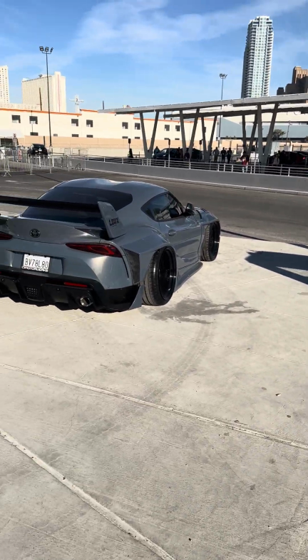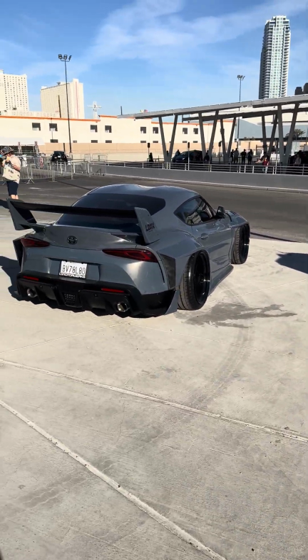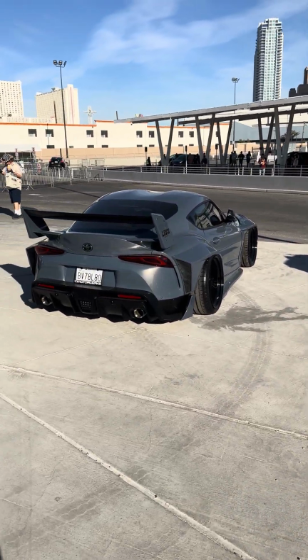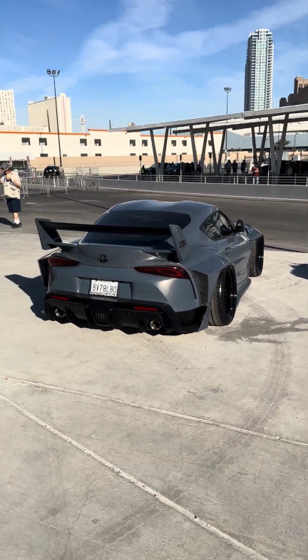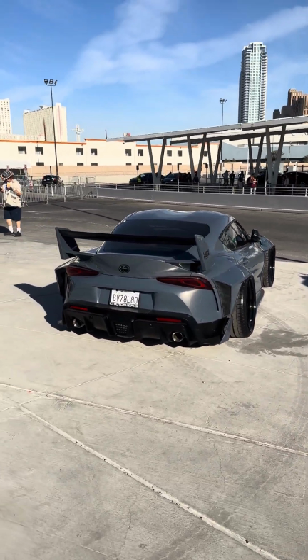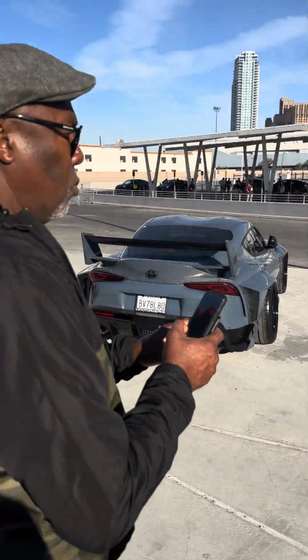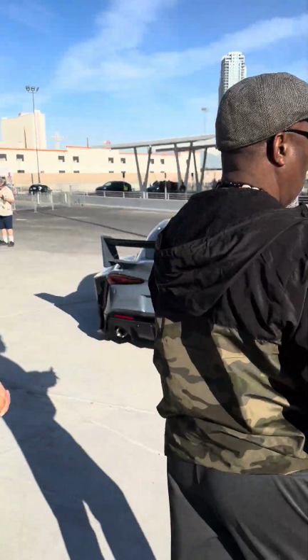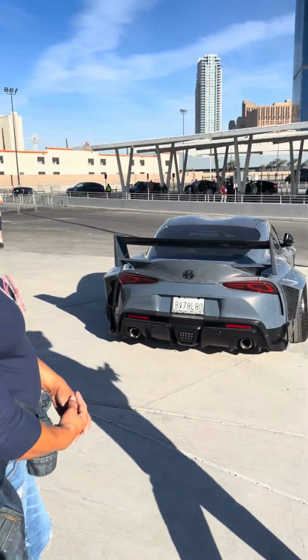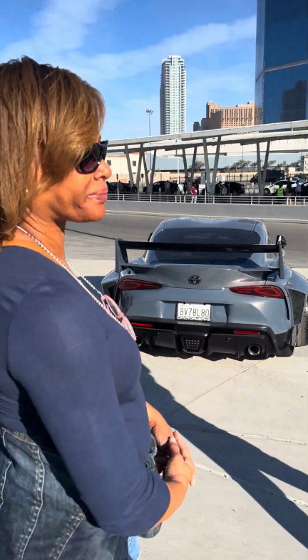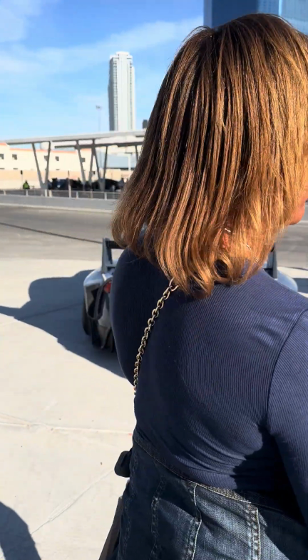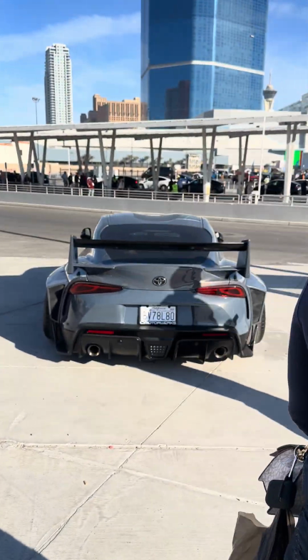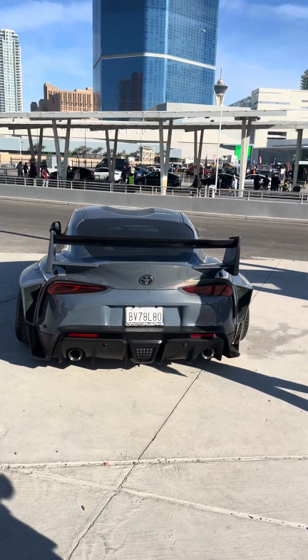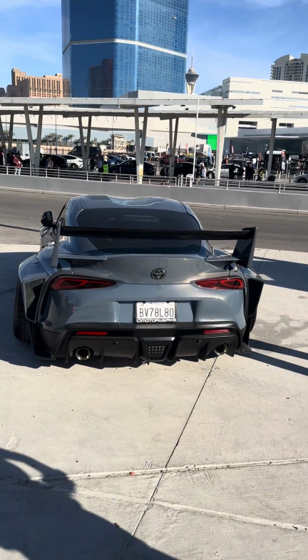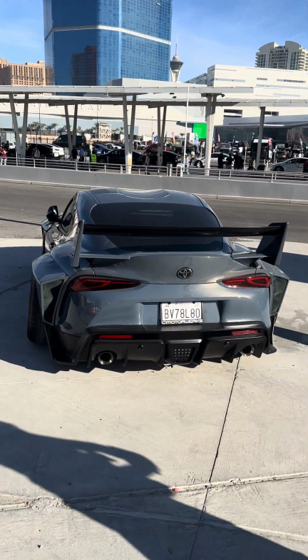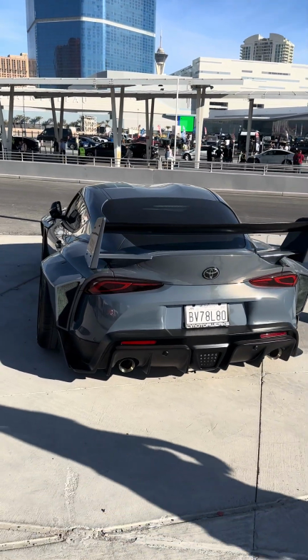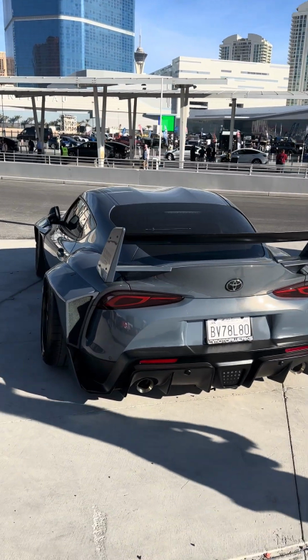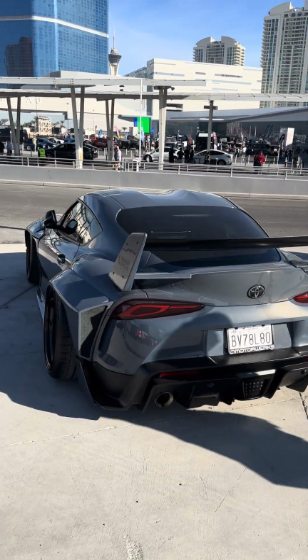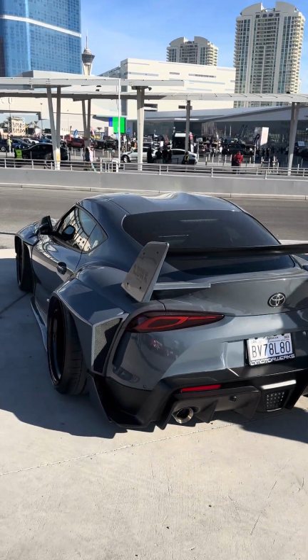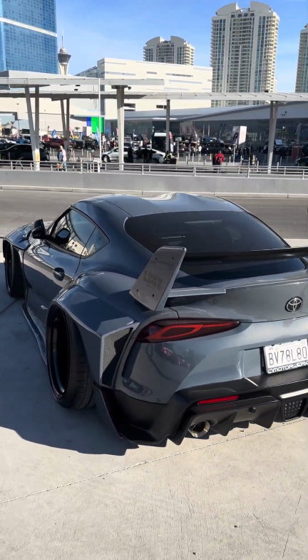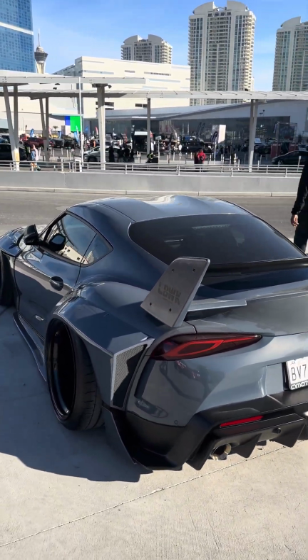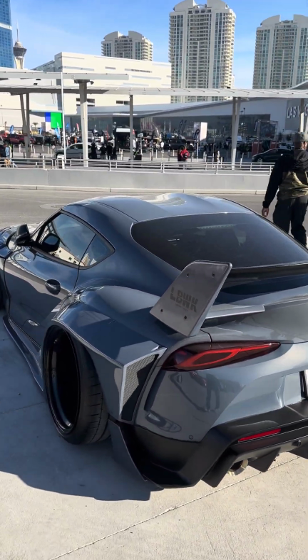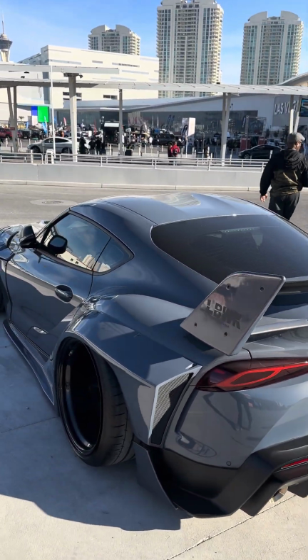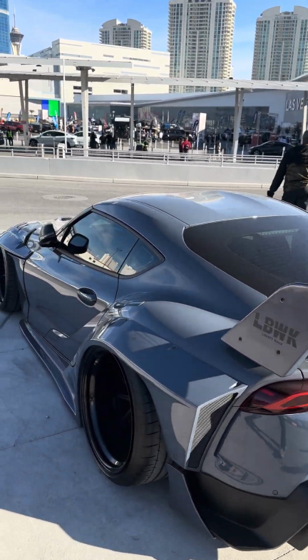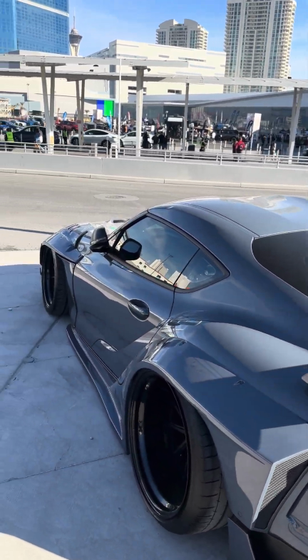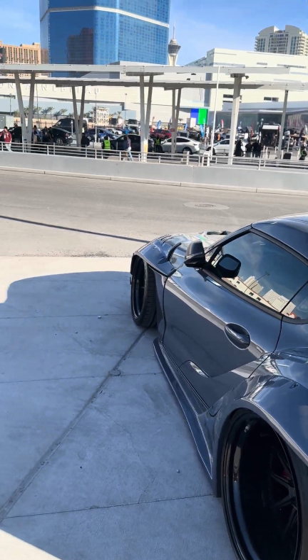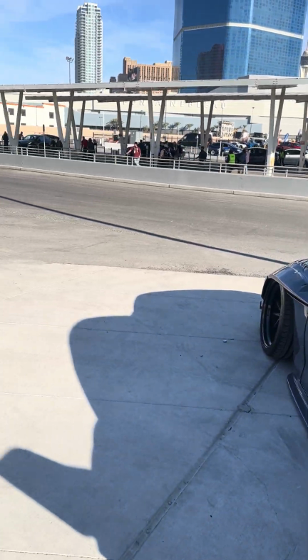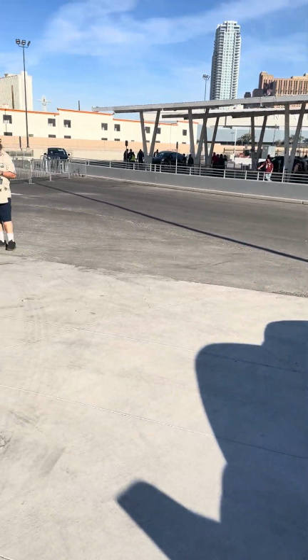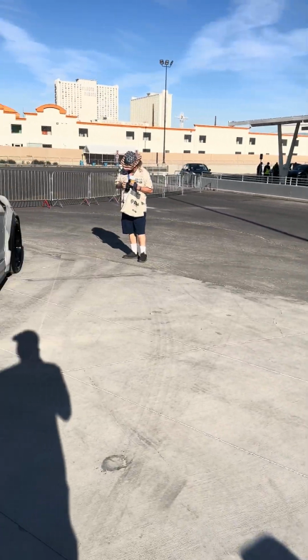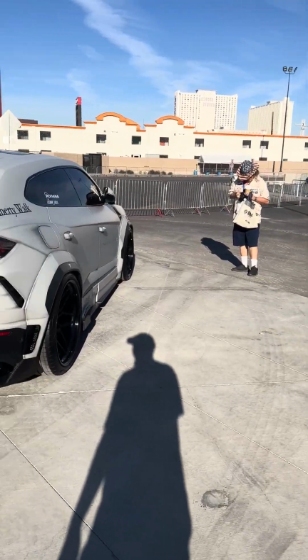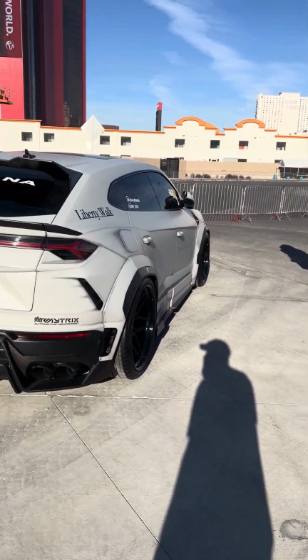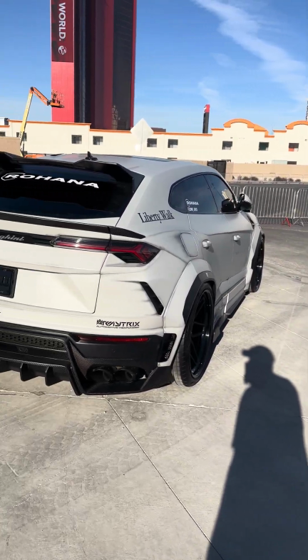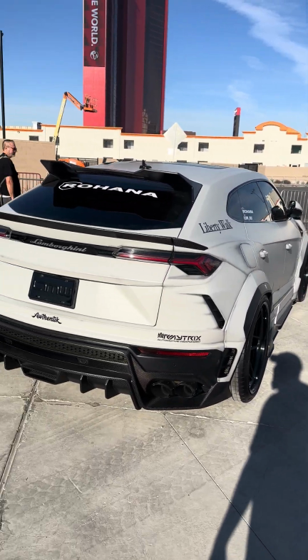This is the kind of stuff I like seeing at SEMA — really custom creations like this. It's way cooler than just buying stuff out of a catalog and slapping it on your Supra, putting a custom wrap on it and a lot of exhaust.